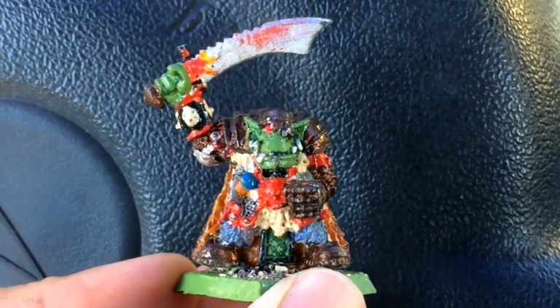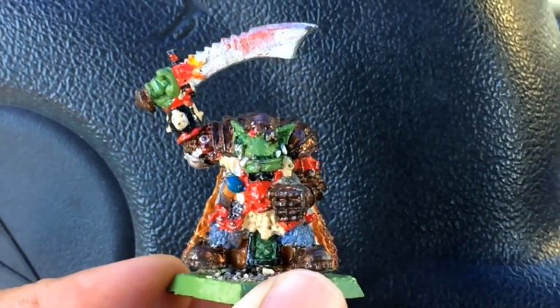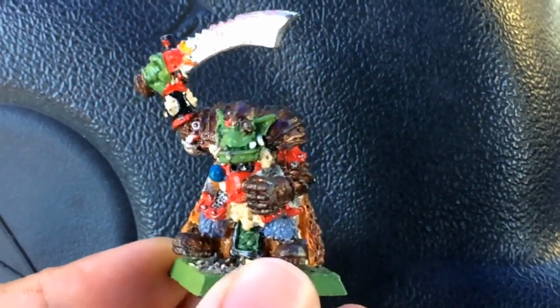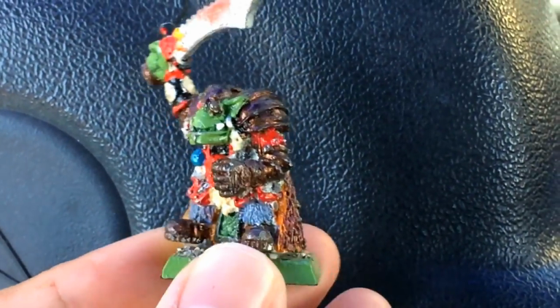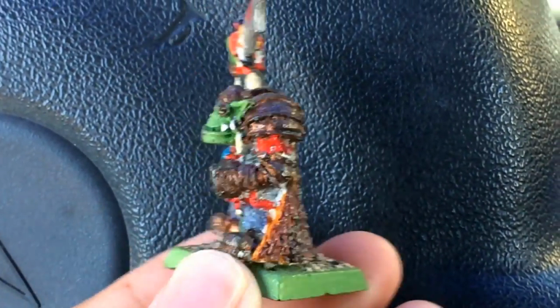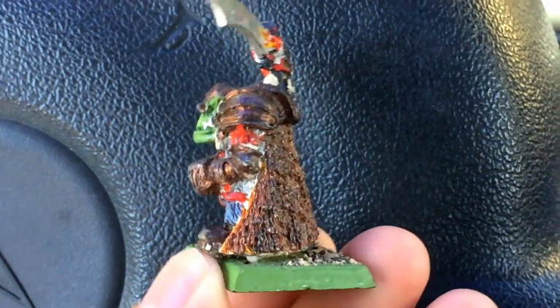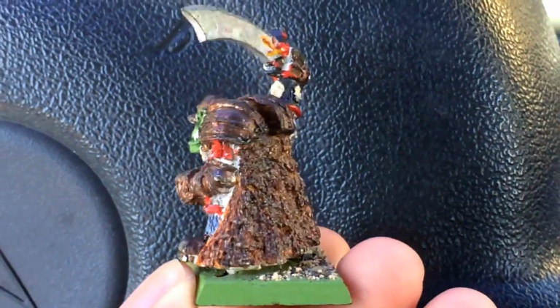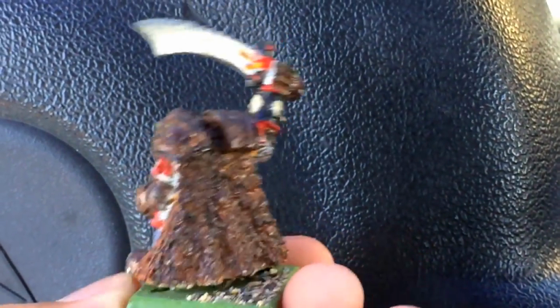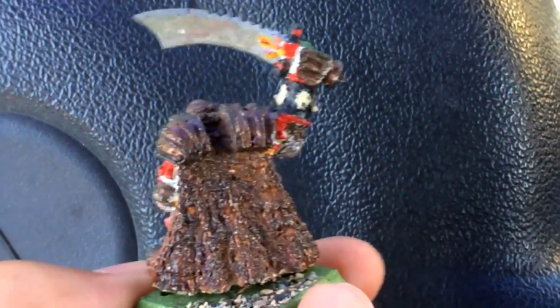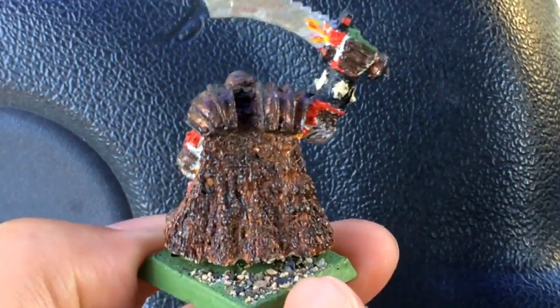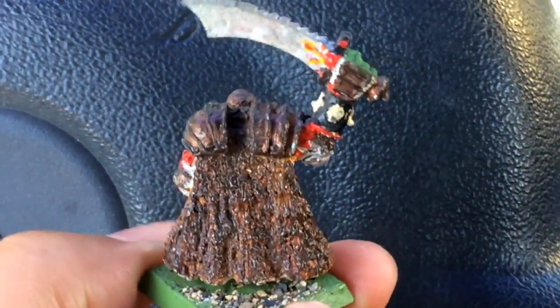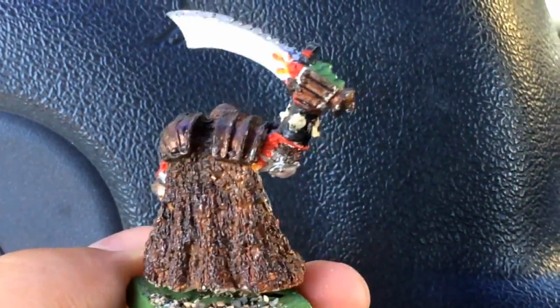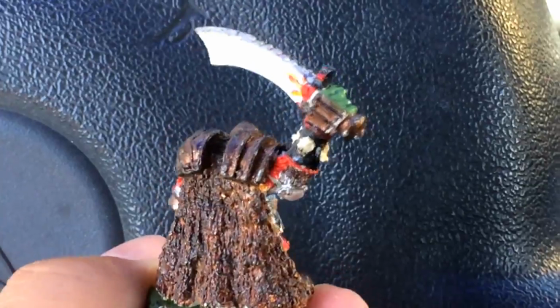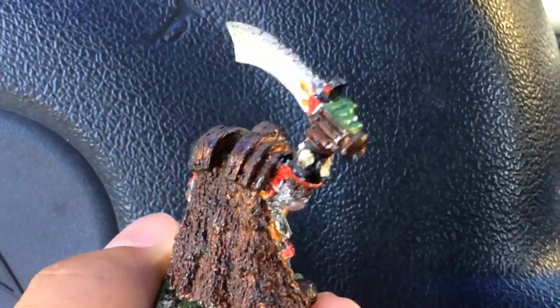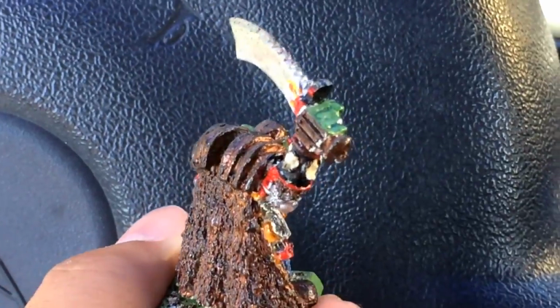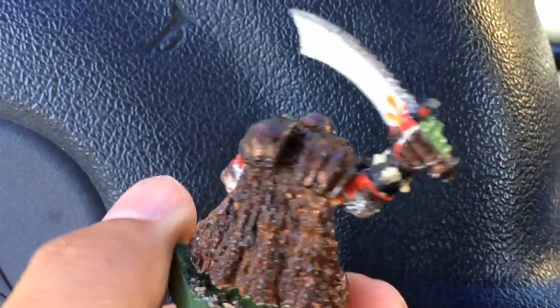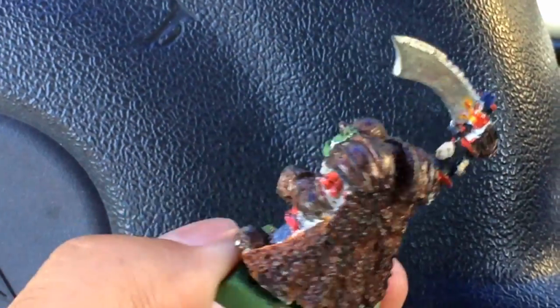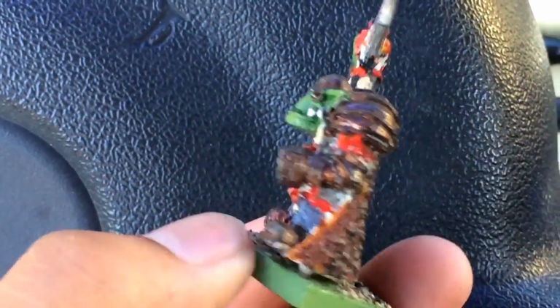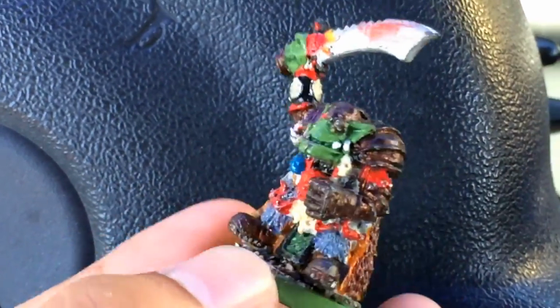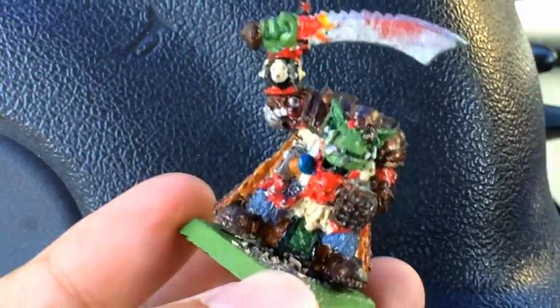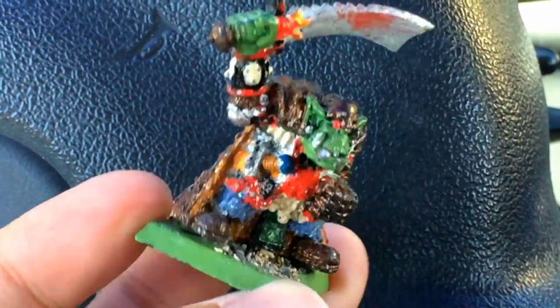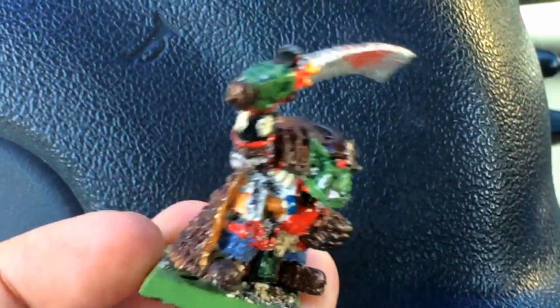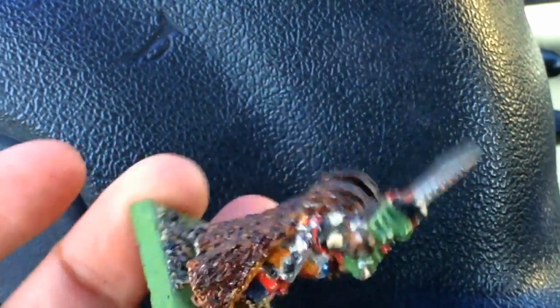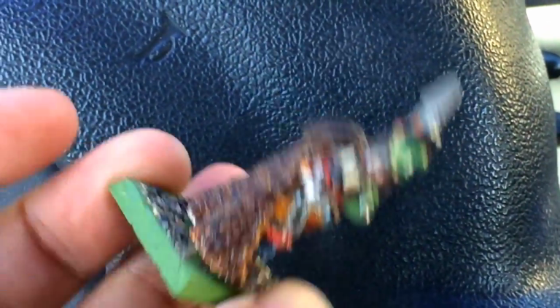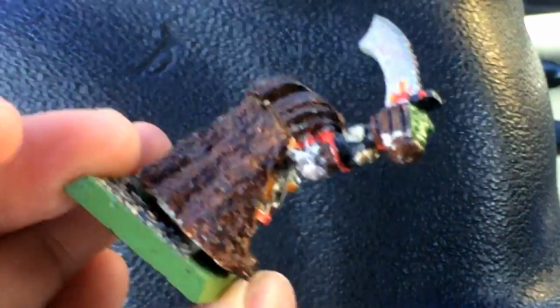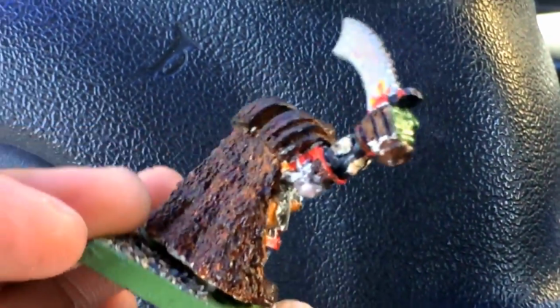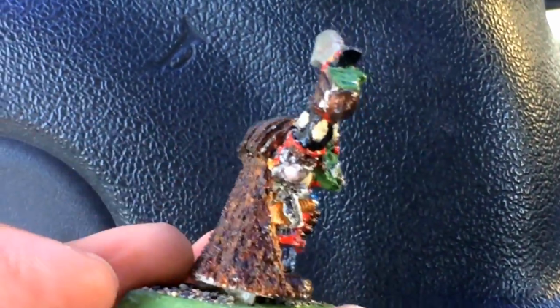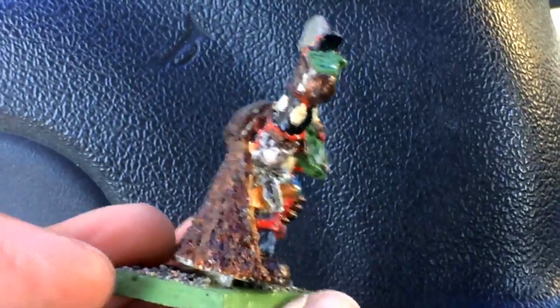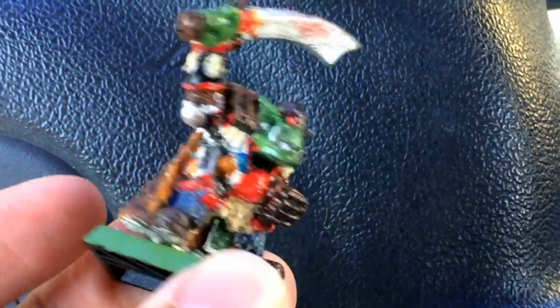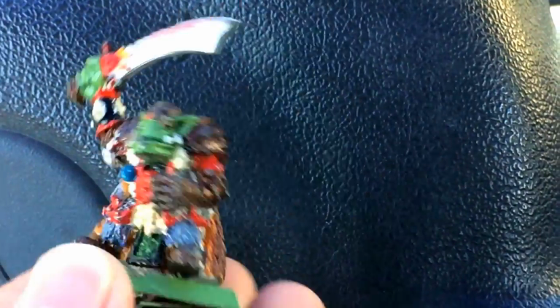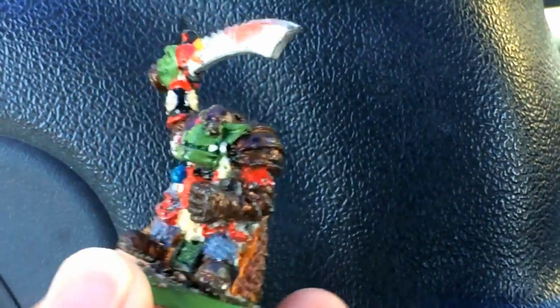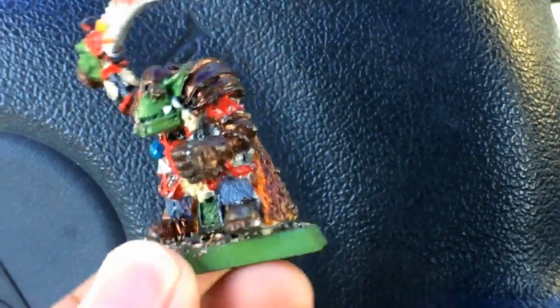What up players, it's Warboss Tay up in this mug. Just wanted to show you this amazing pro-painted Gorfang Rotgut I found when I was cleaning out my stuff last night. Look at this paint job.